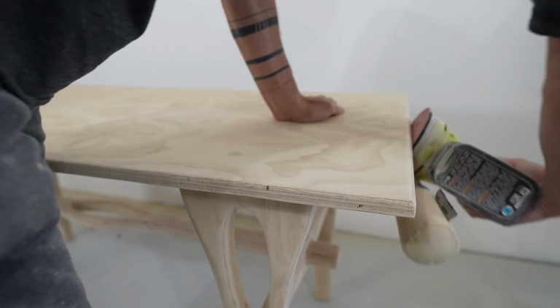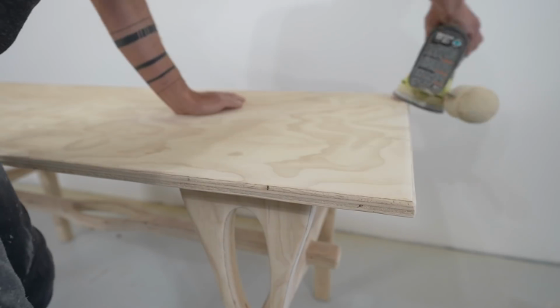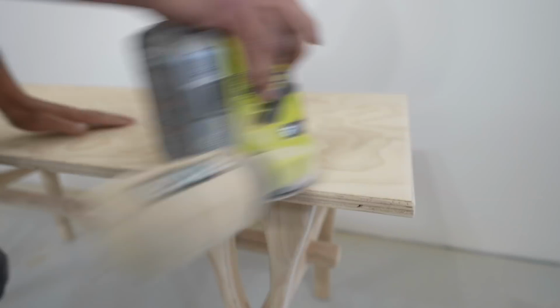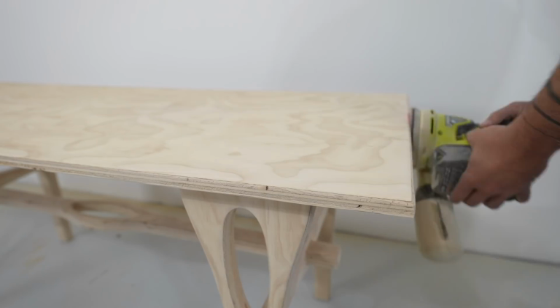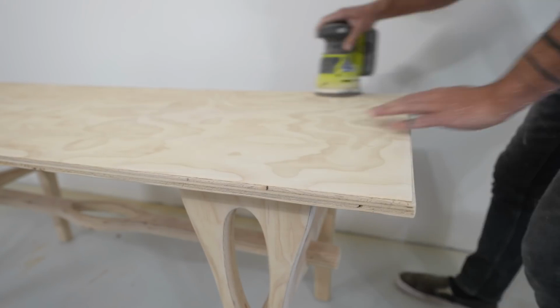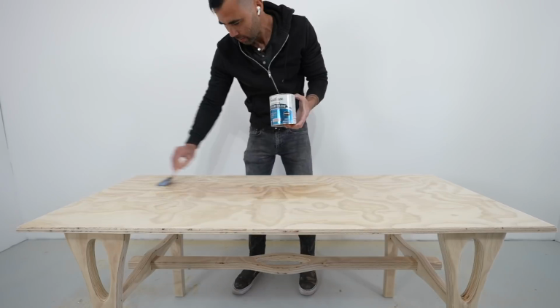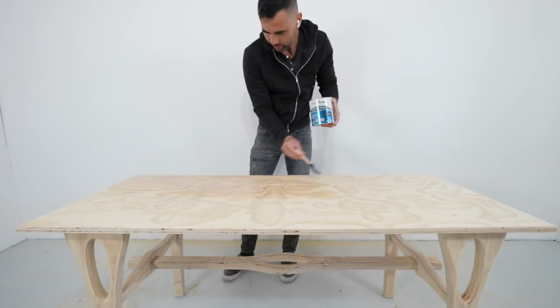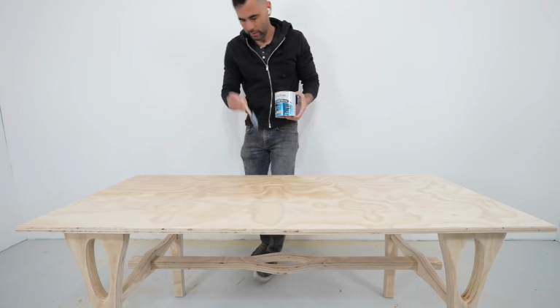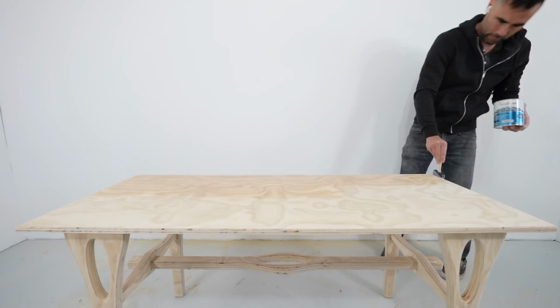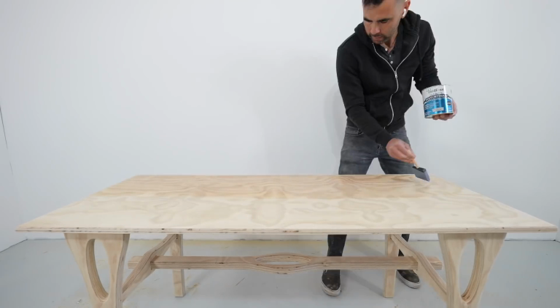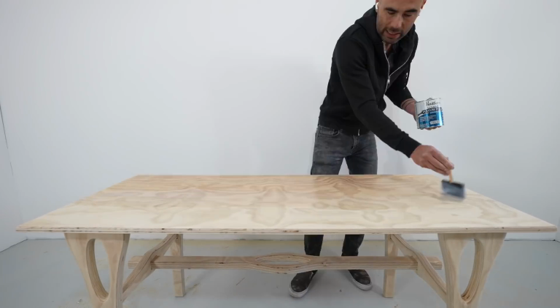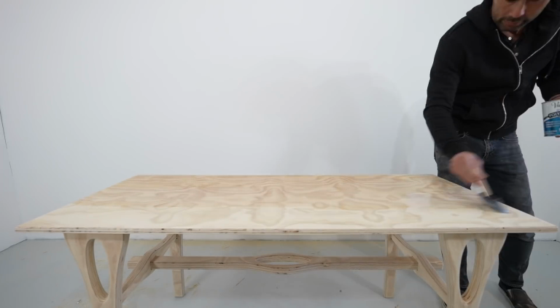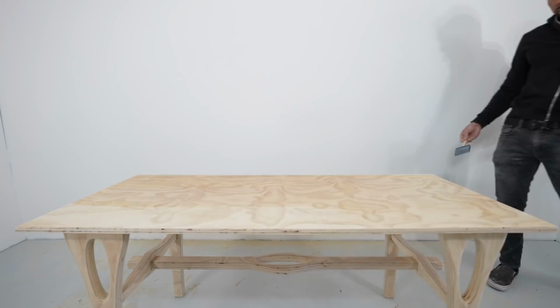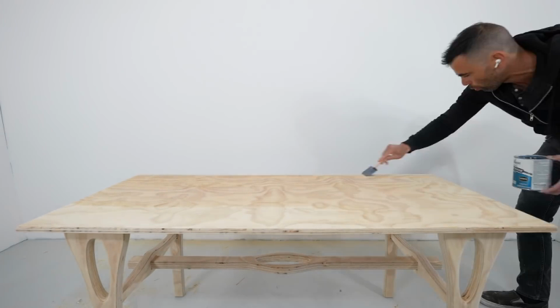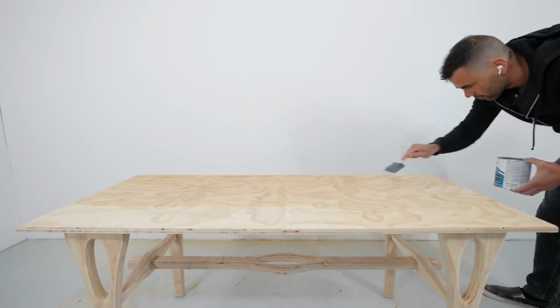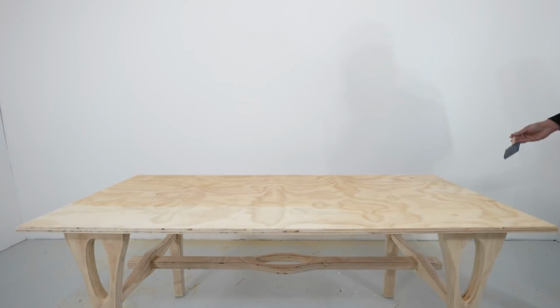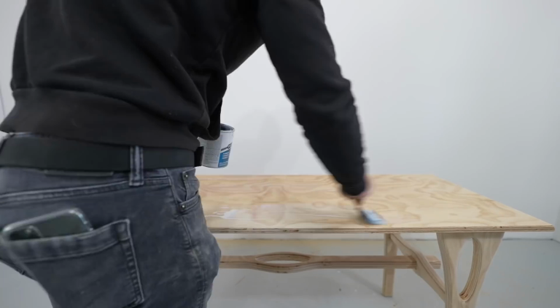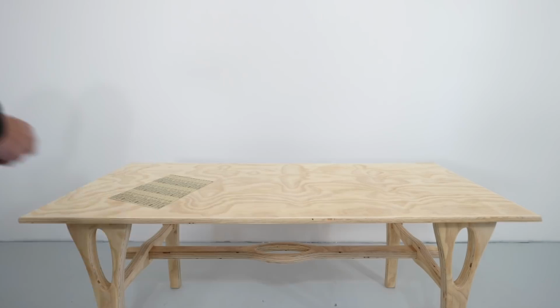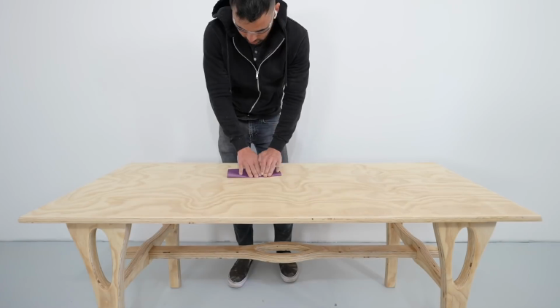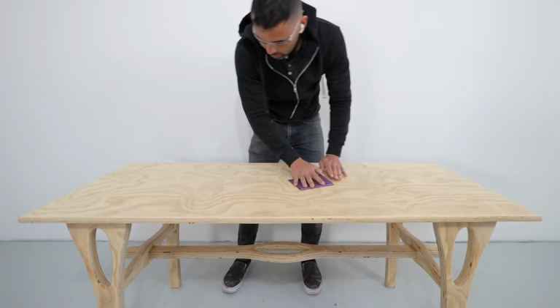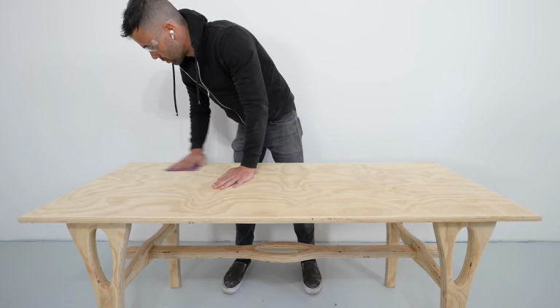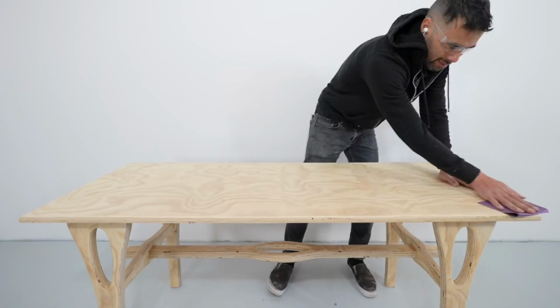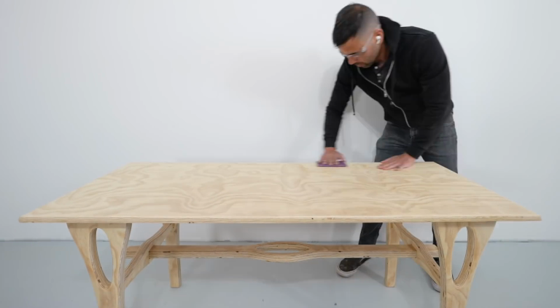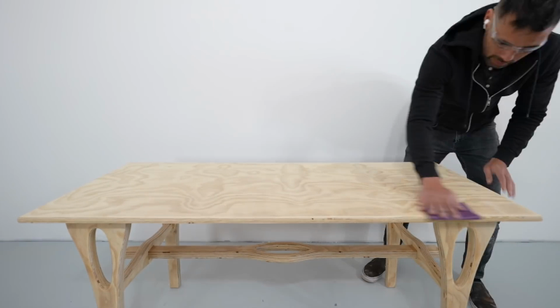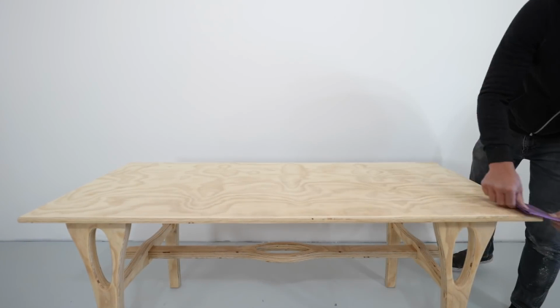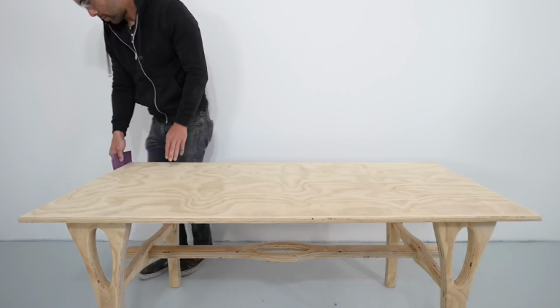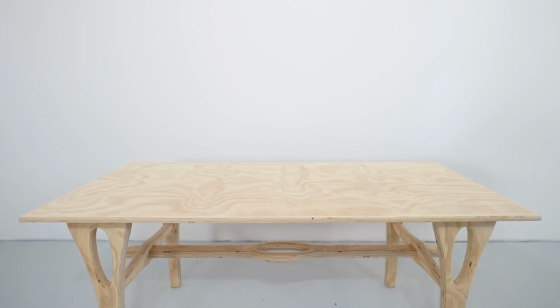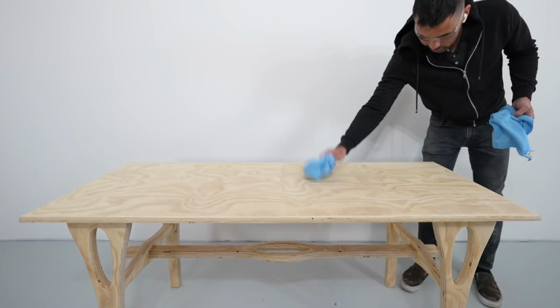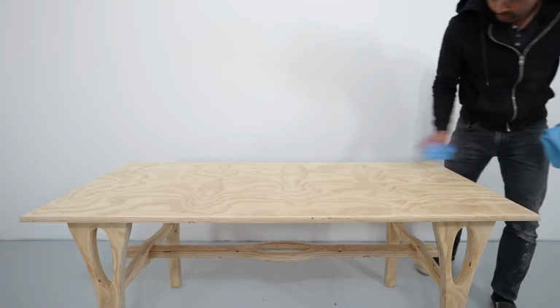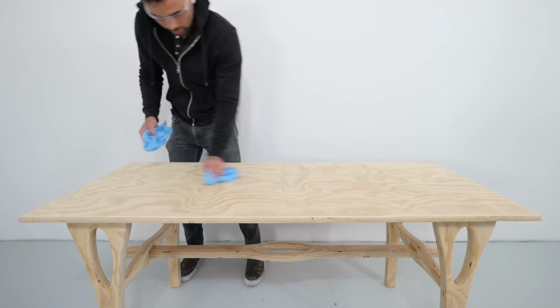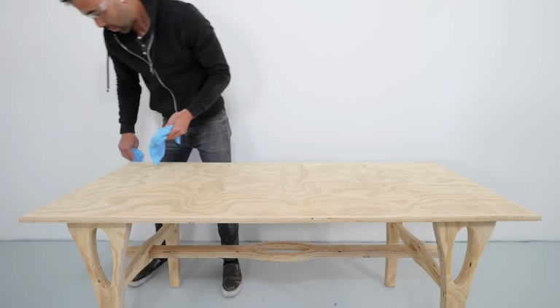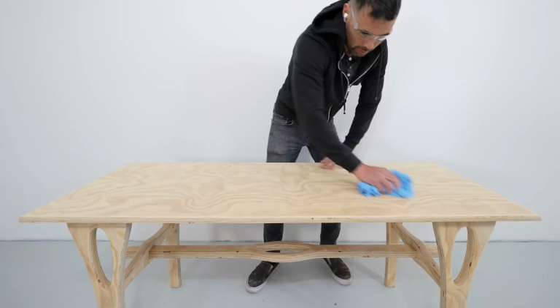For this first table I'm using Varathane water-based polyurethane in crystal clear satin. I removed all the dust, brushed on a thin coat, let that cure, sanded it with 320-grit sandpaper, wiped the dust off again, and then added the final coat.